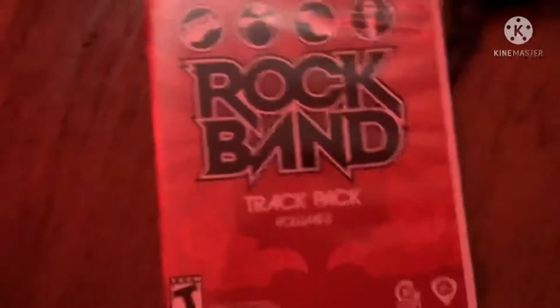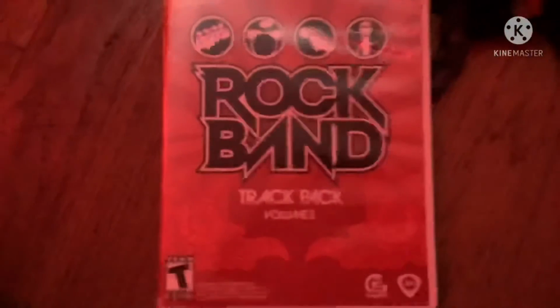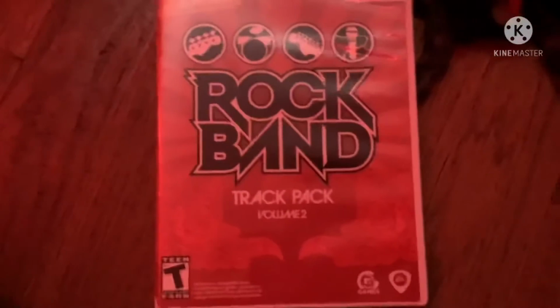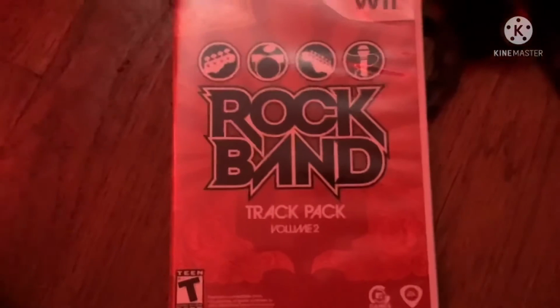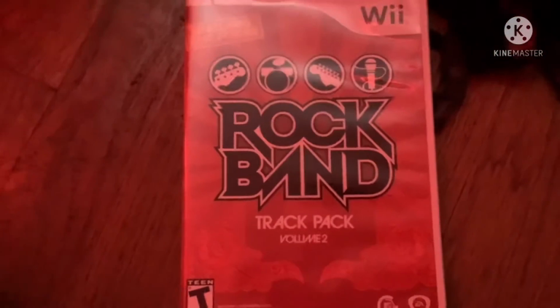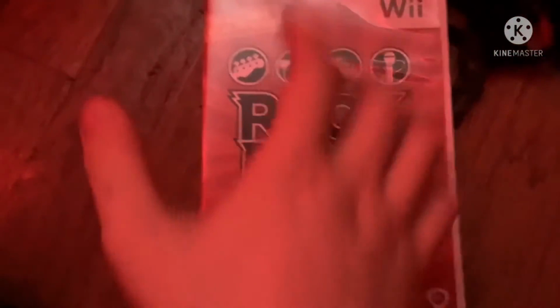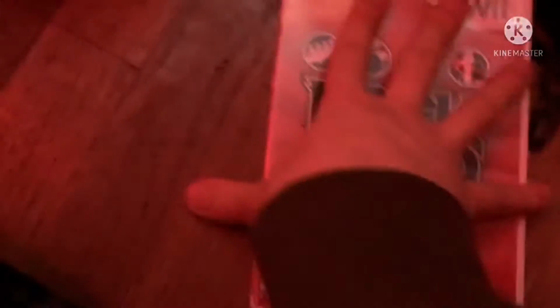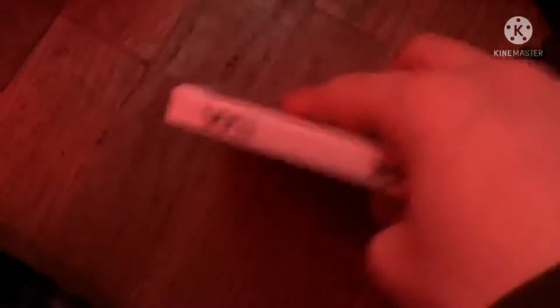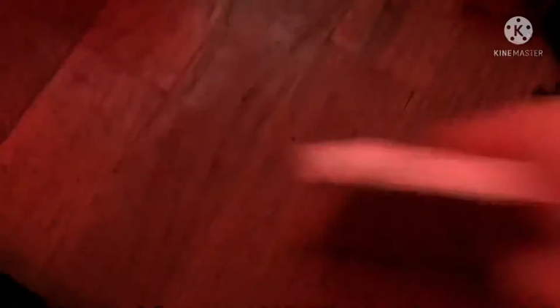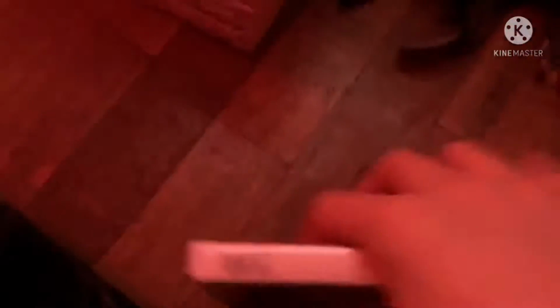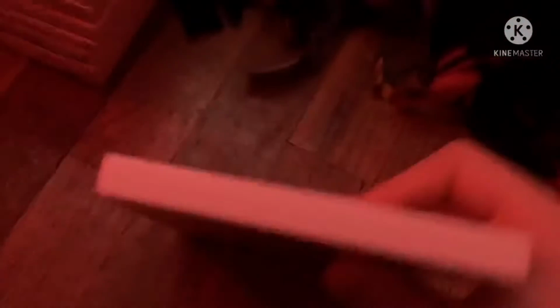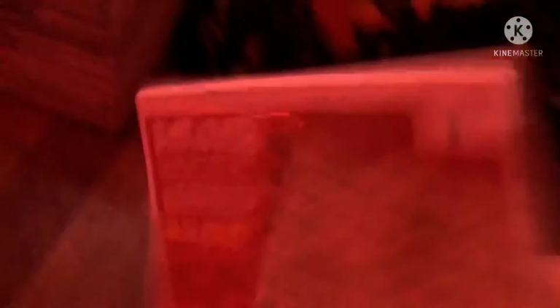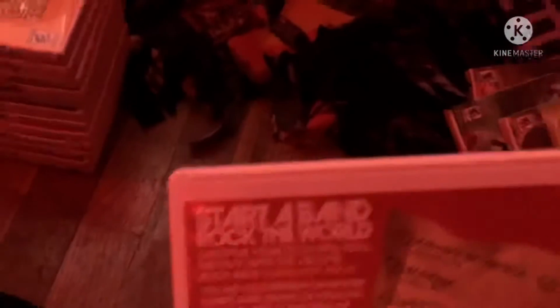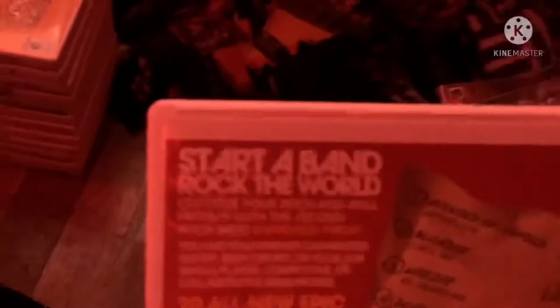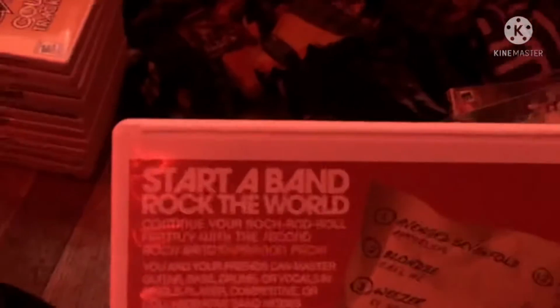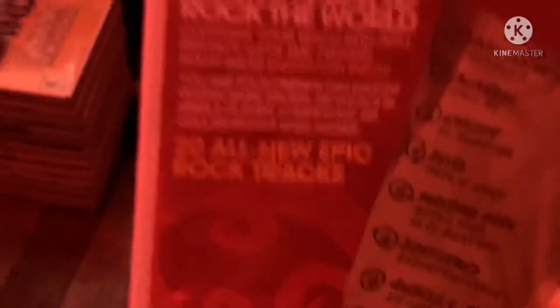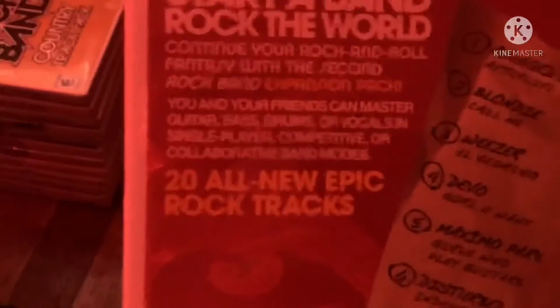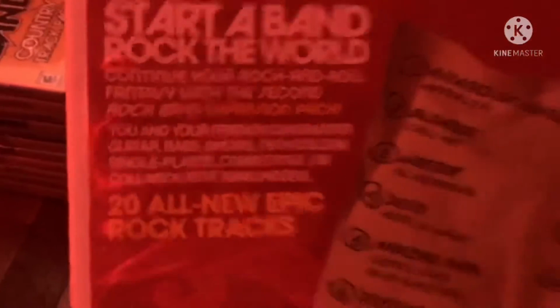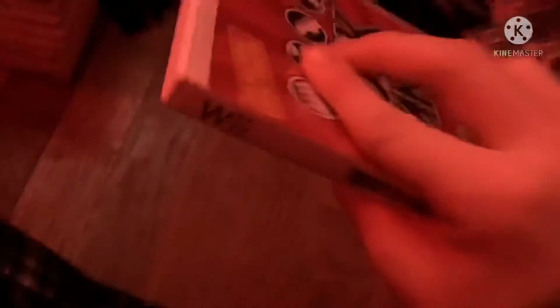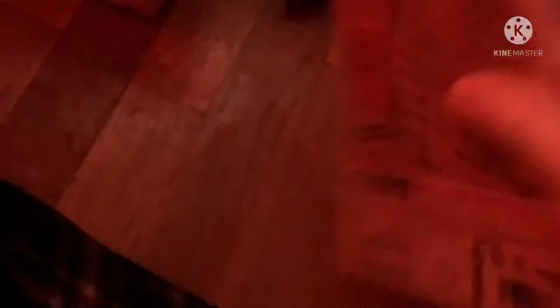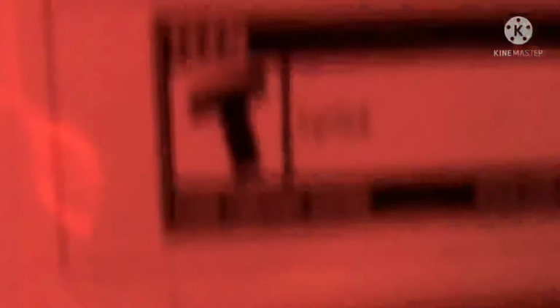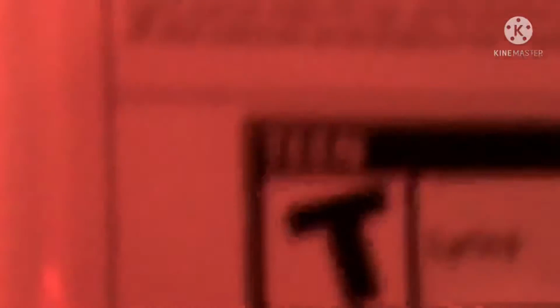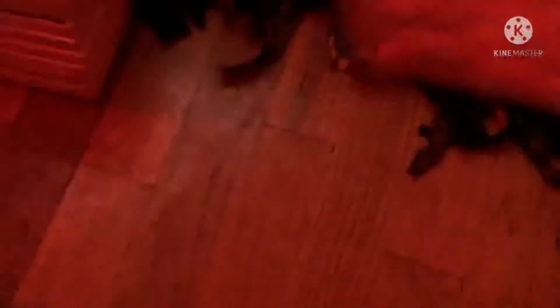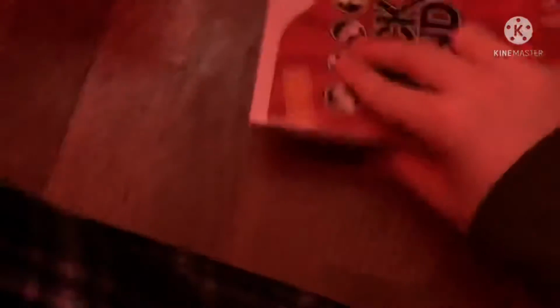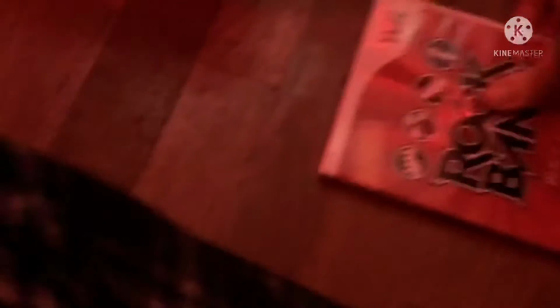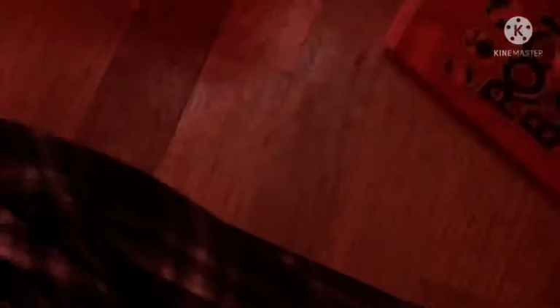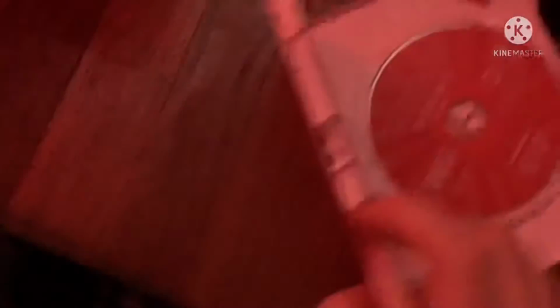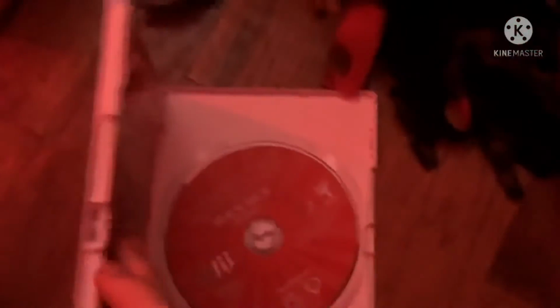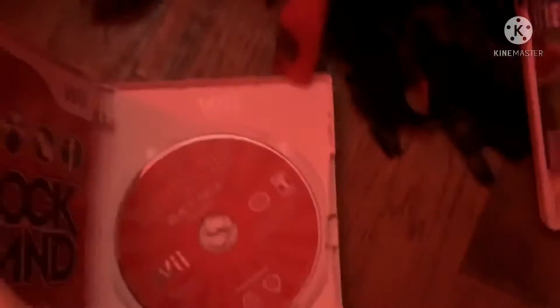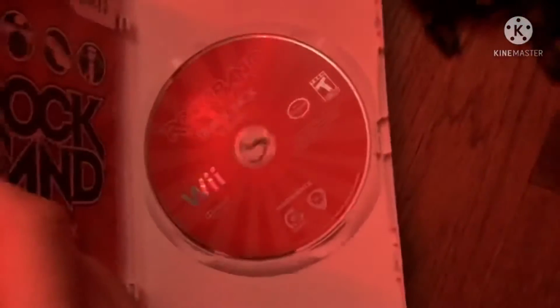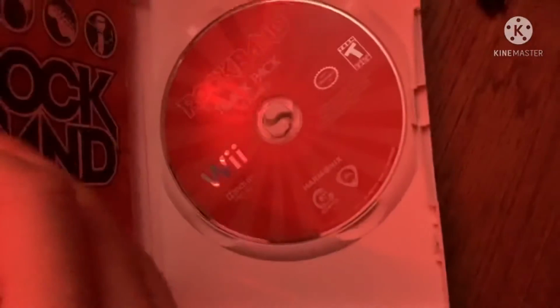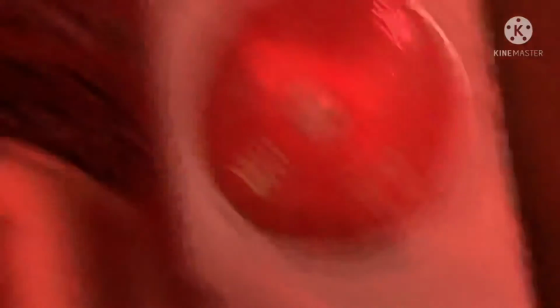Next game is another Rock Band Track Pack. Here's the front, spine, and the back. Start a band. Rock the world. 20 all-new epic rock tracks. Rated E14. Here's the blue disc and the instruction booklet.